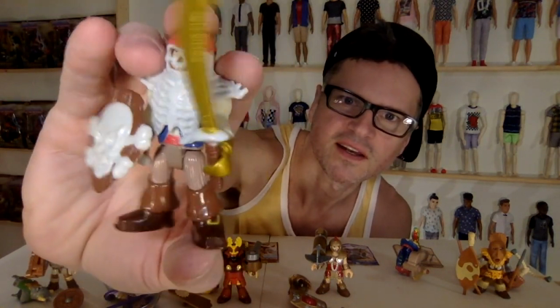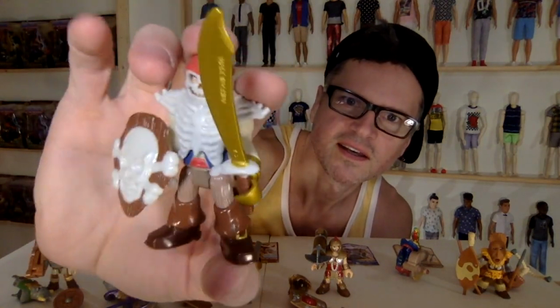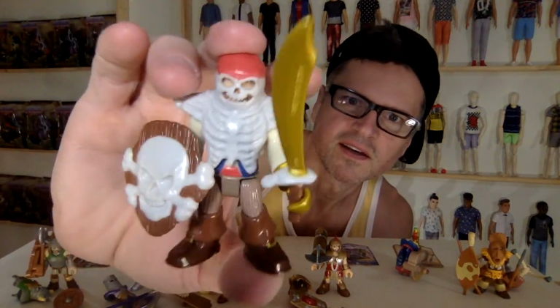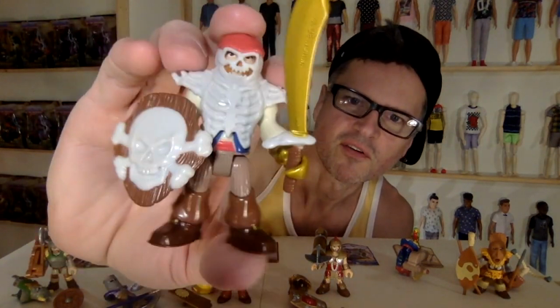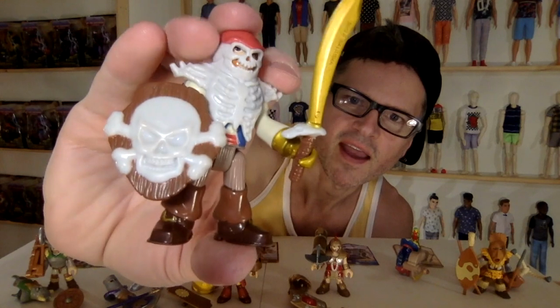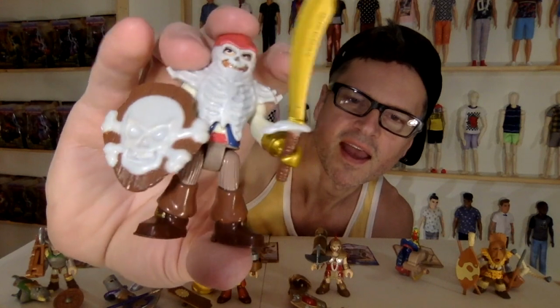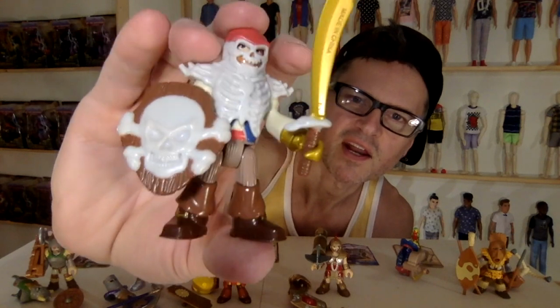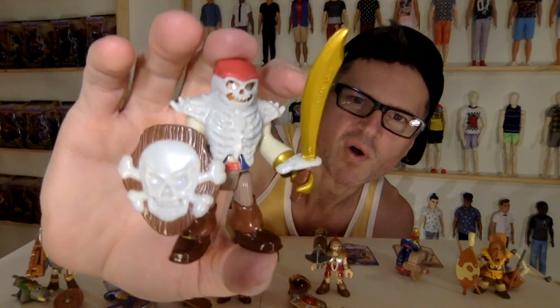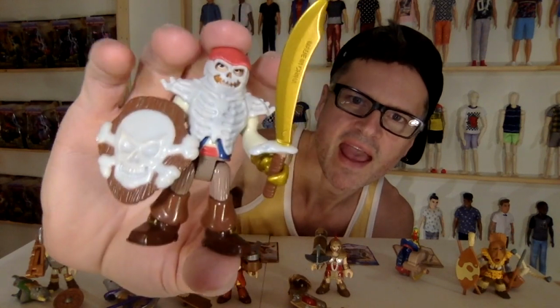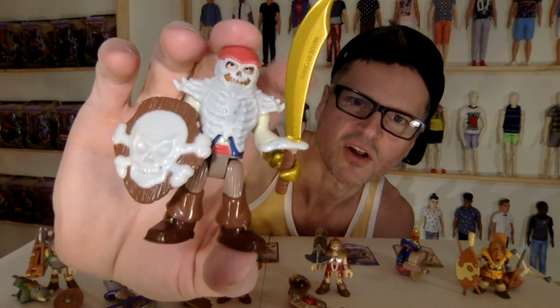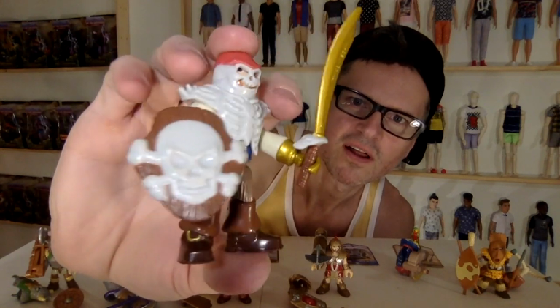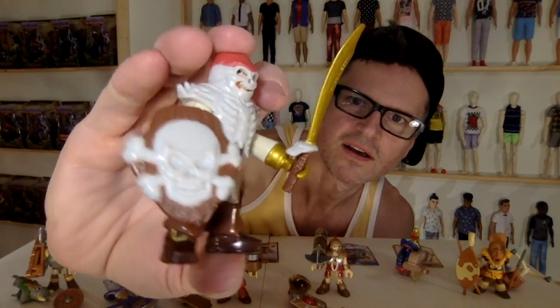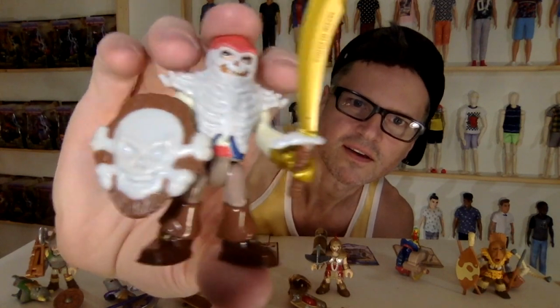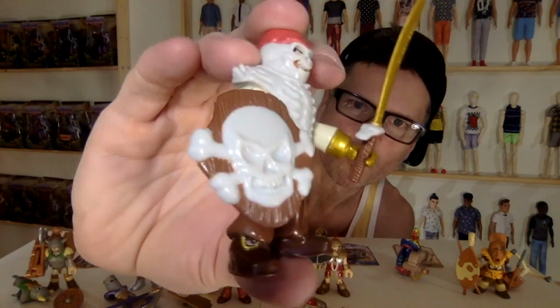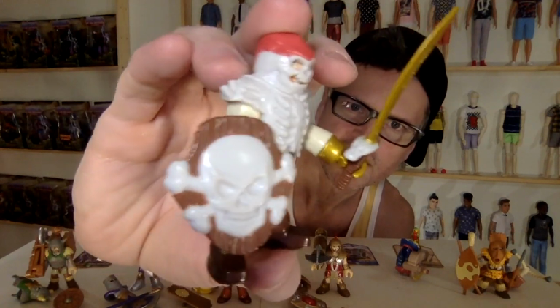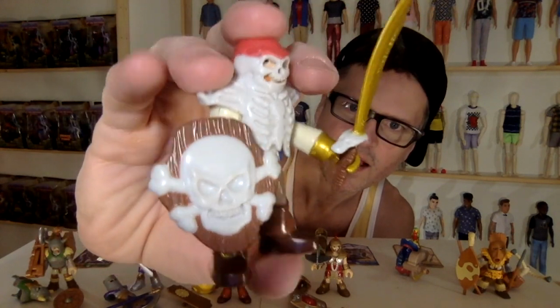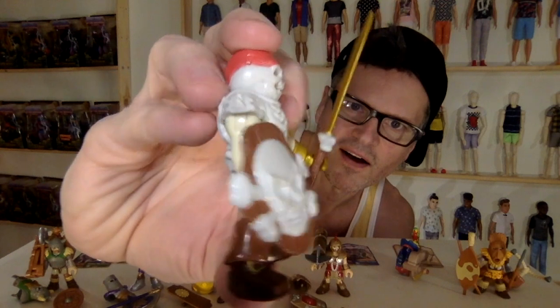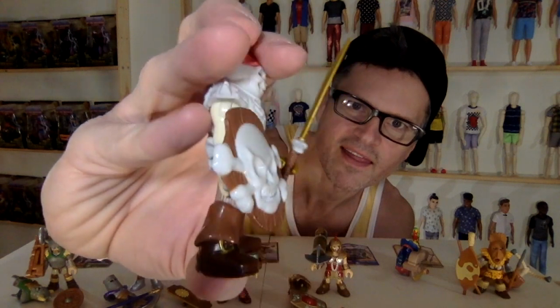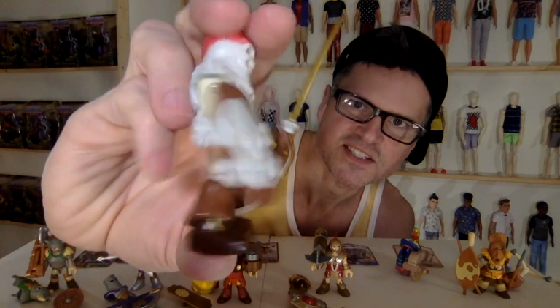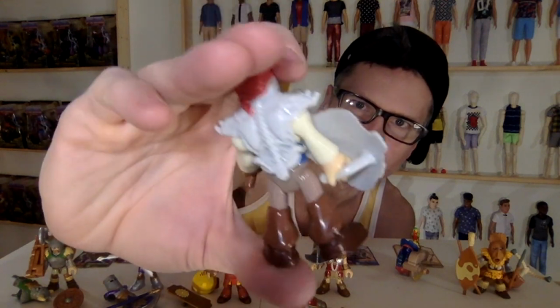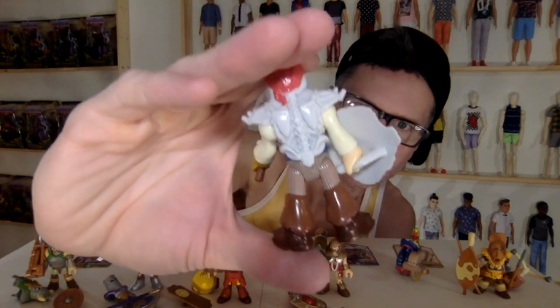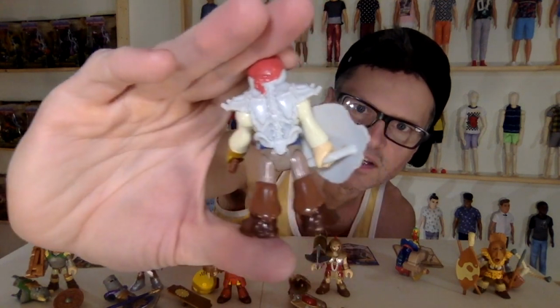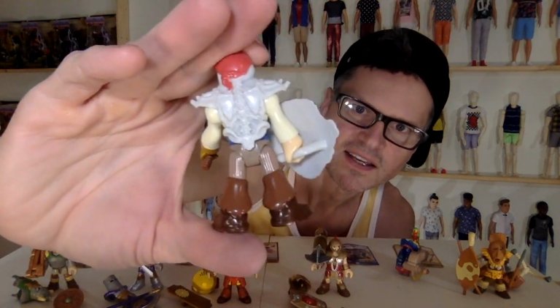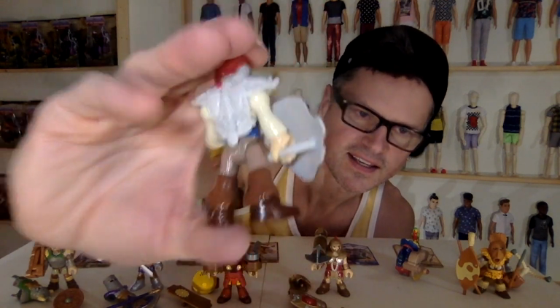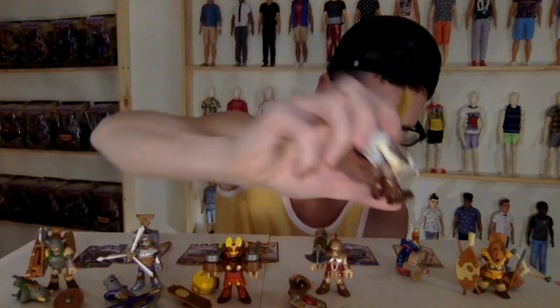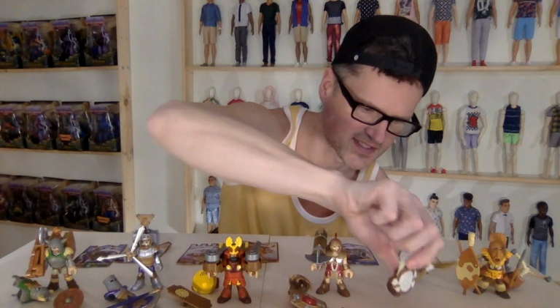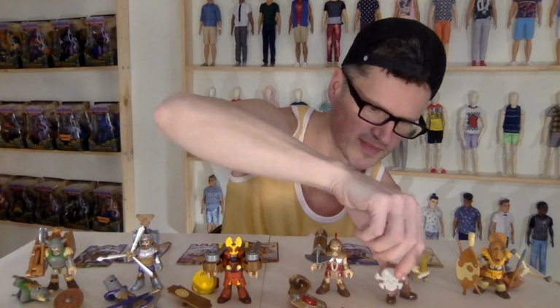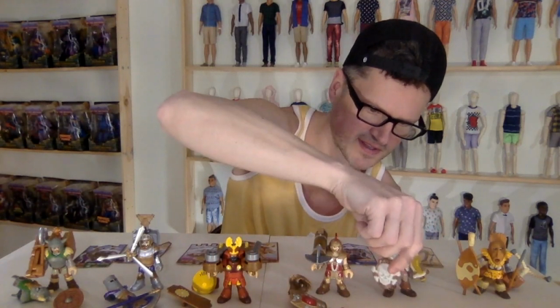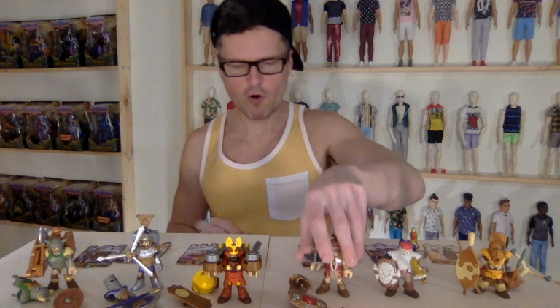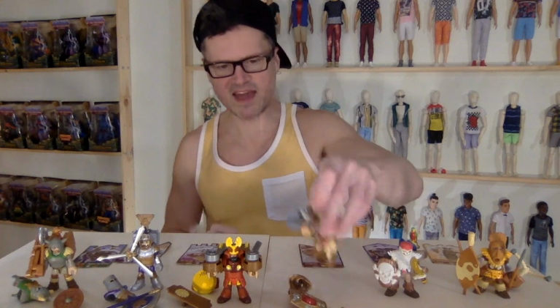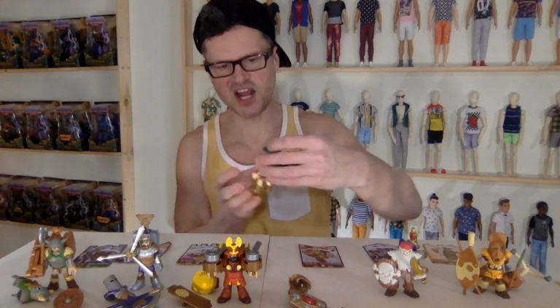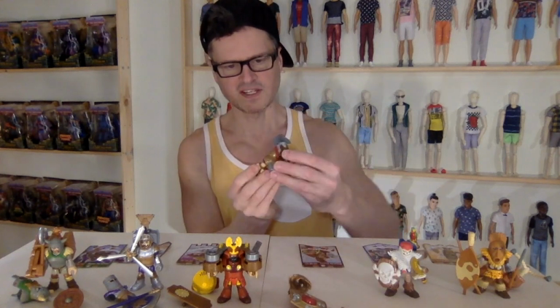He's got the round older-style Imaginext heads, and his alternative helmet is this skeleton body — isn't that really cool! This red bandana — look at his eyes looking through, so cool. The shields tend to run horizontally, which is kind of bizarre, but the wrists do twist so it's not a problem. His sword is beautiful — a golden, gray, and brown handle. Look at that wood detail on that skull shield — he is awesome.